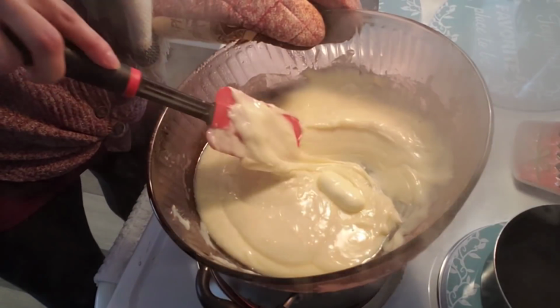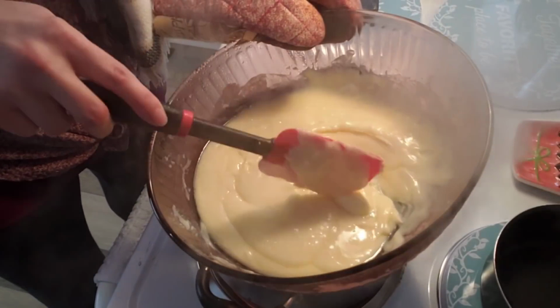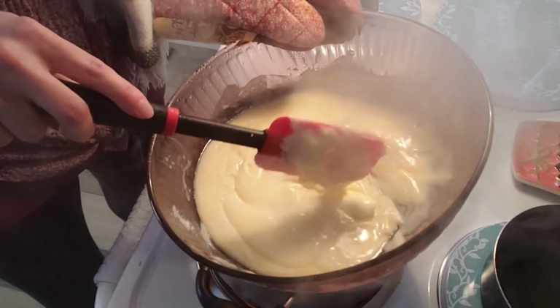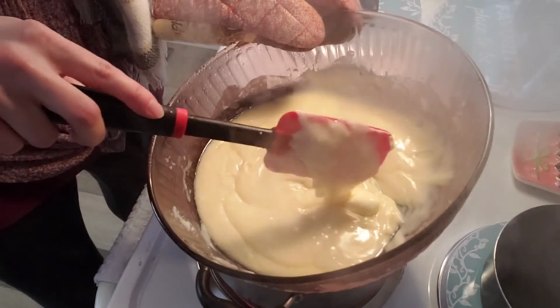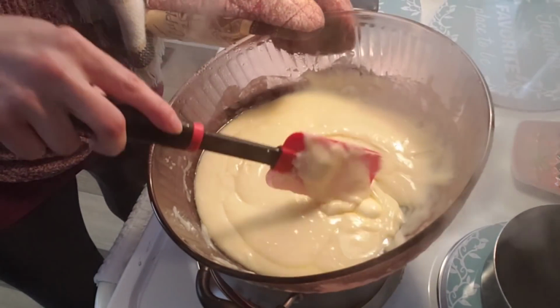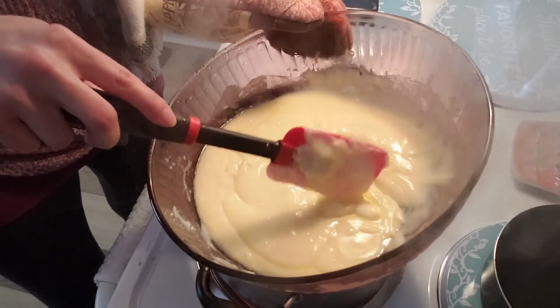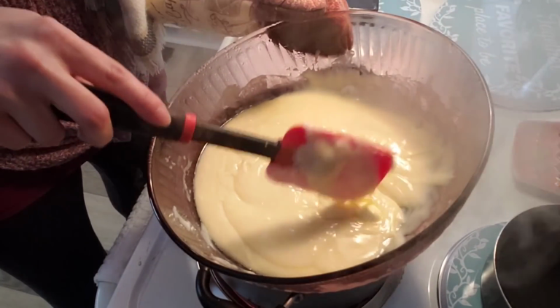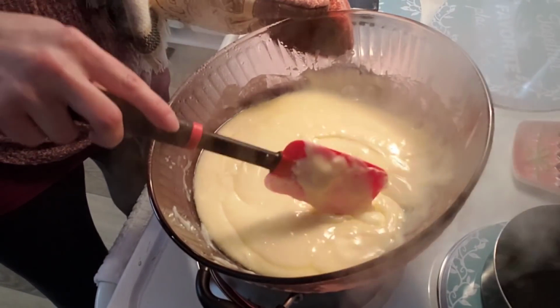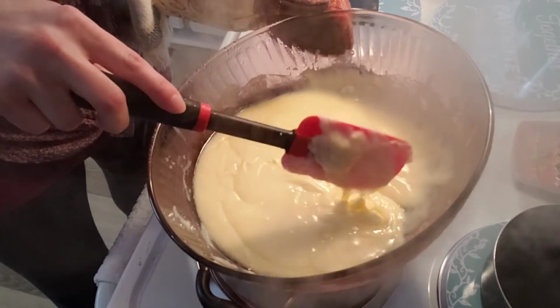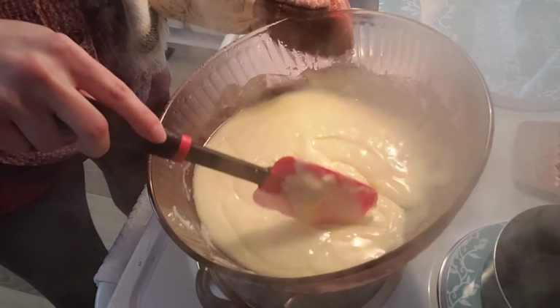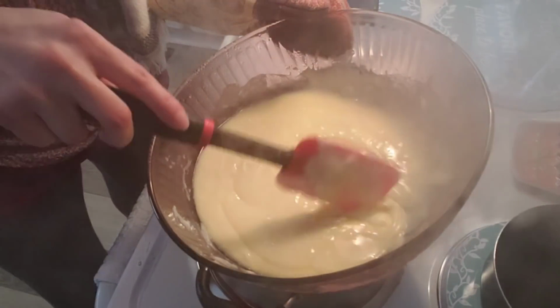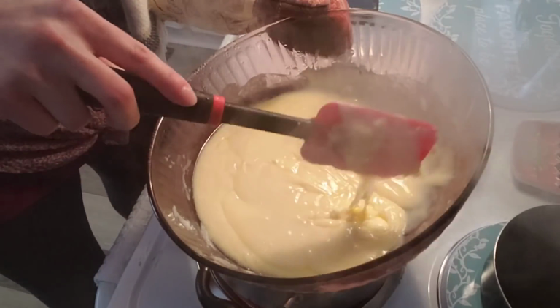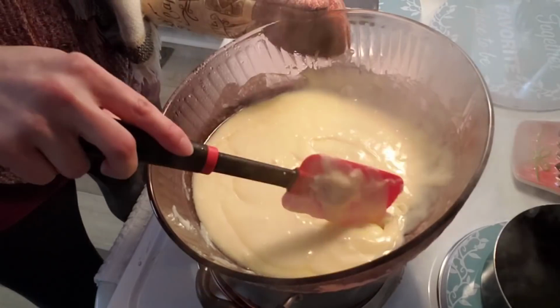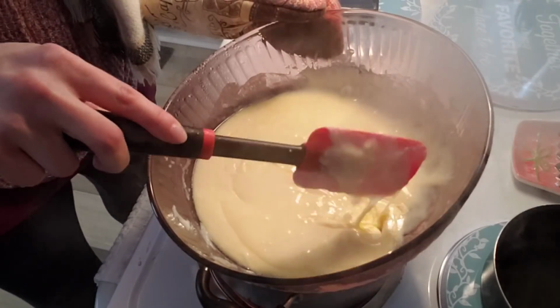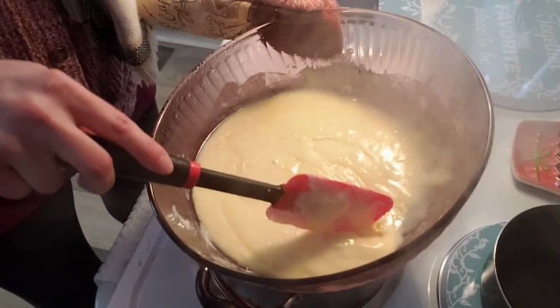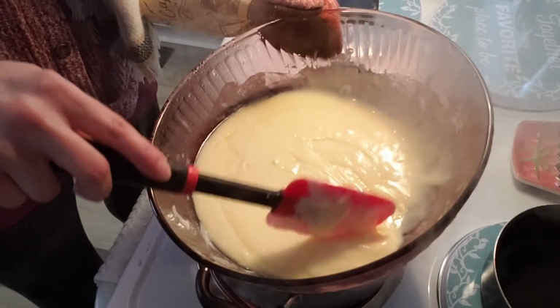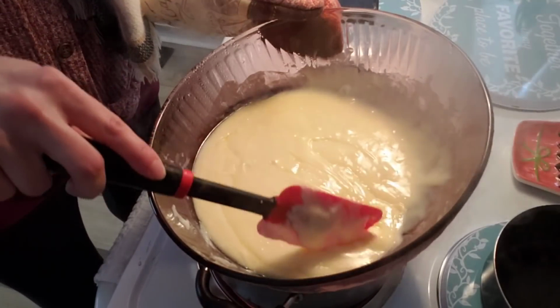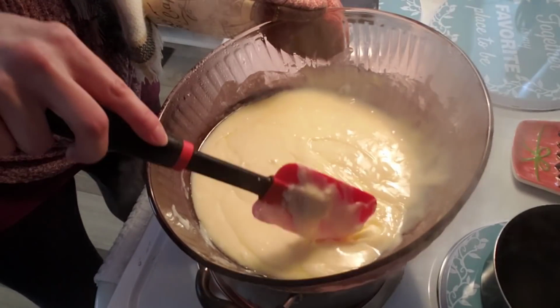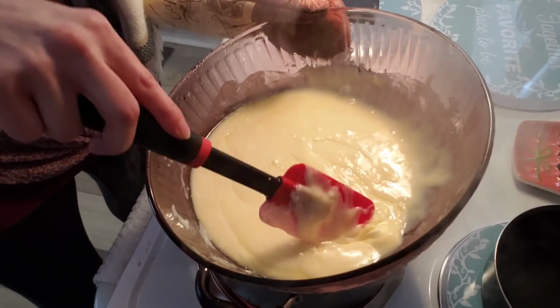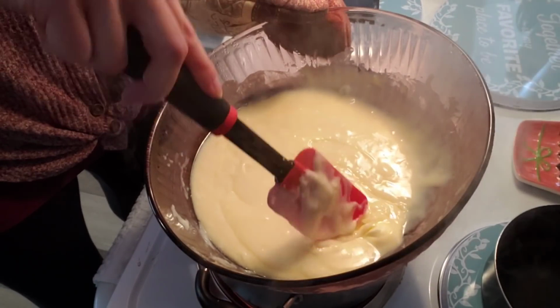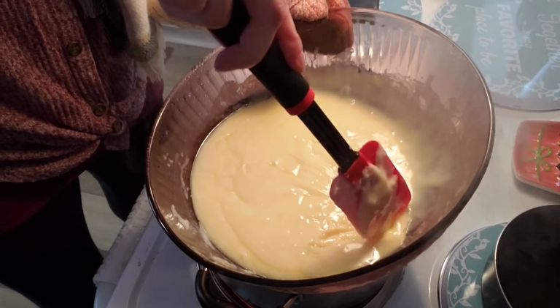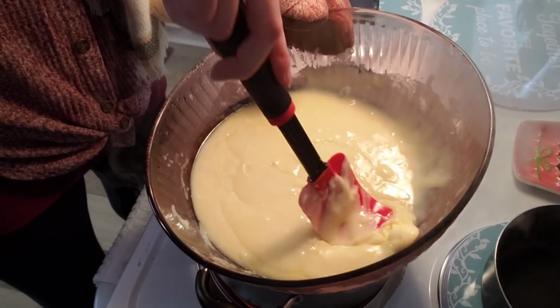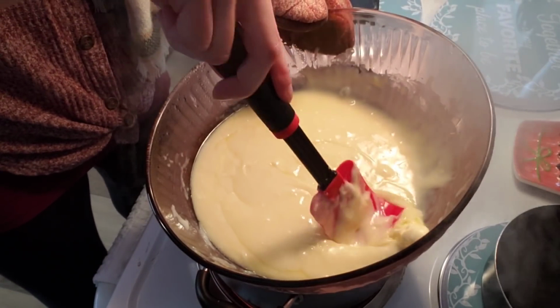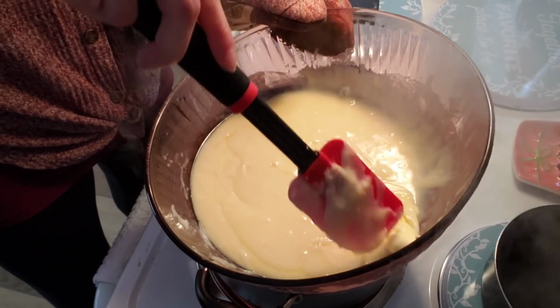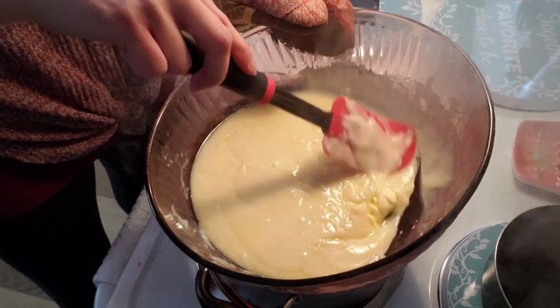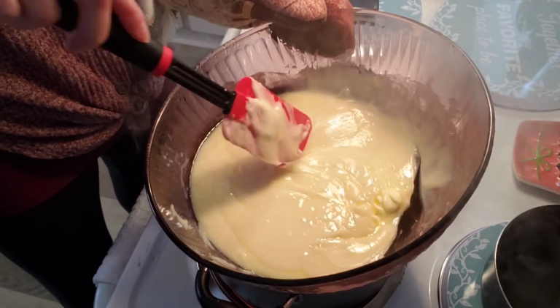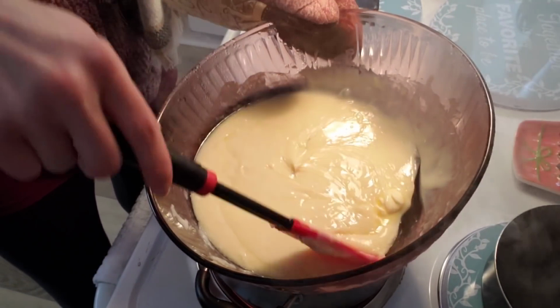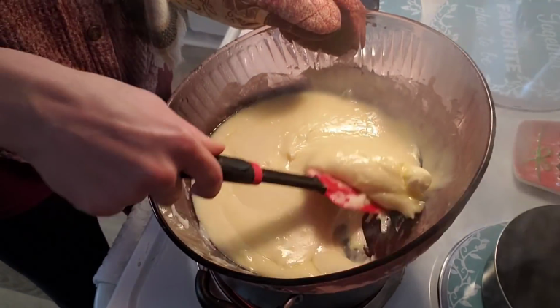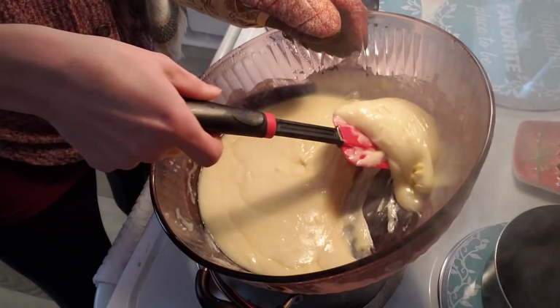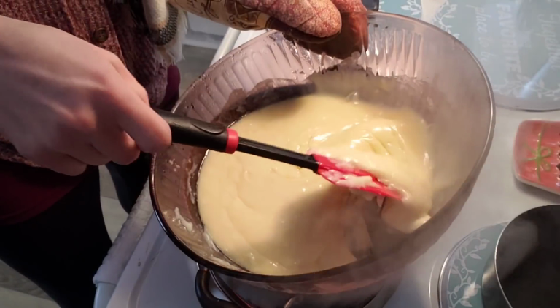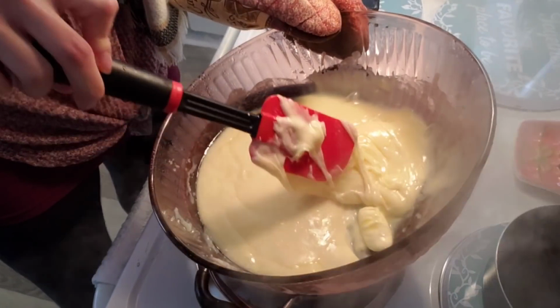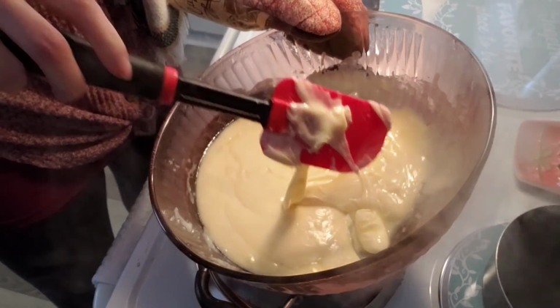When it all gets melted, it says to add the vanilla and the pecans.